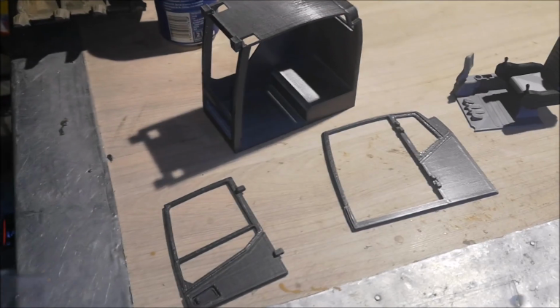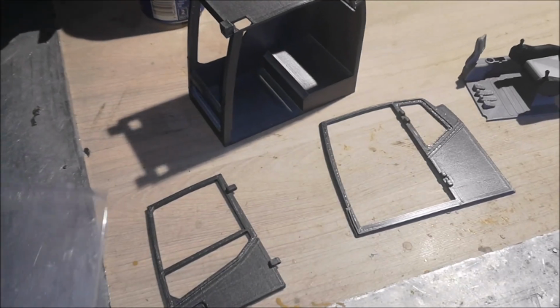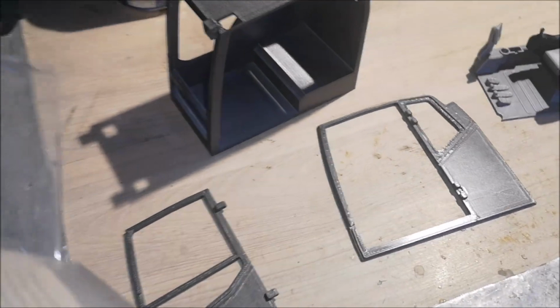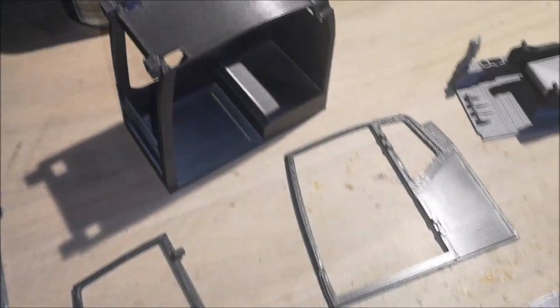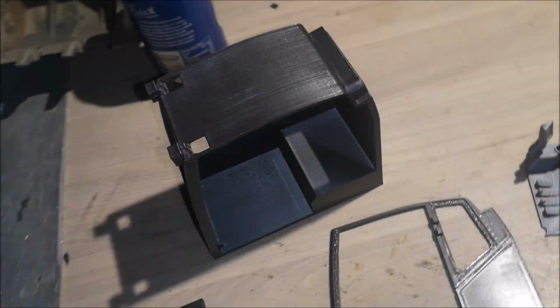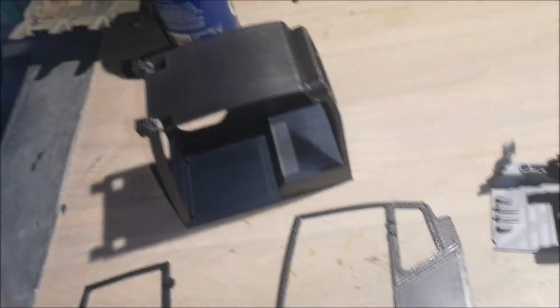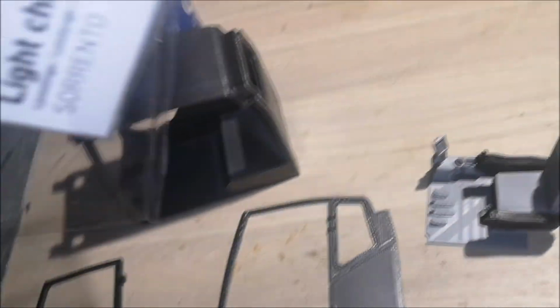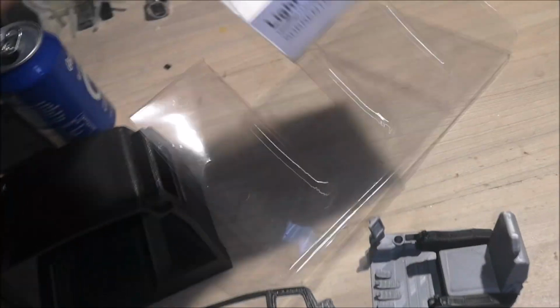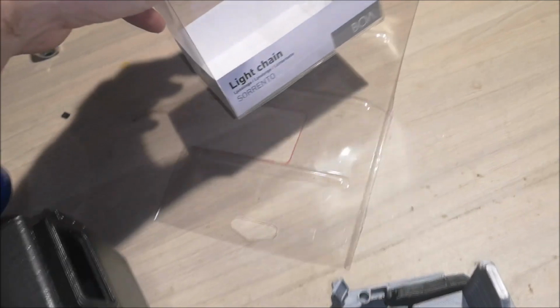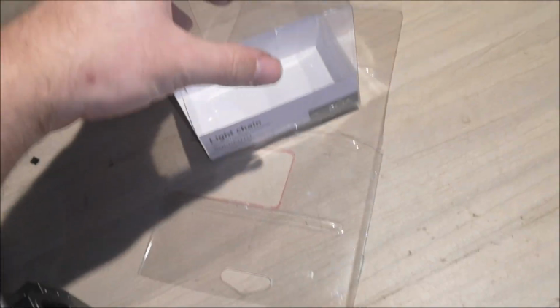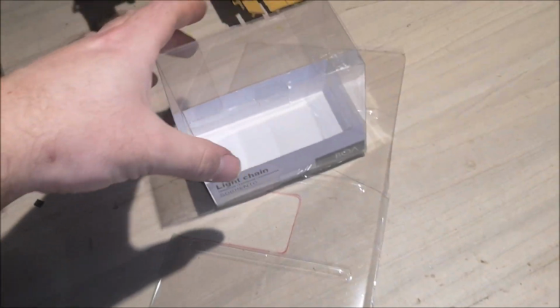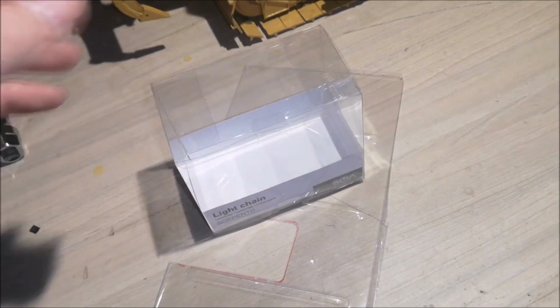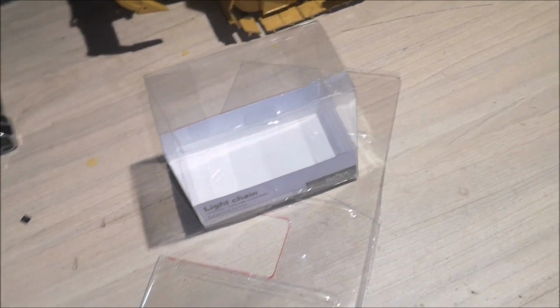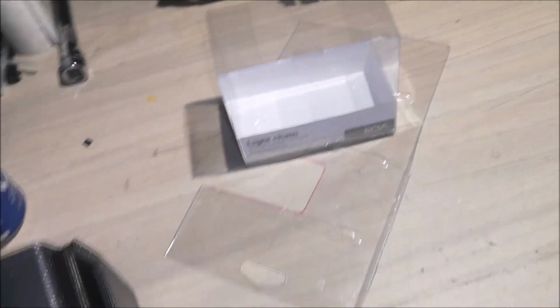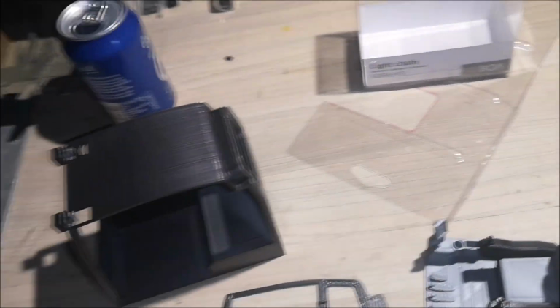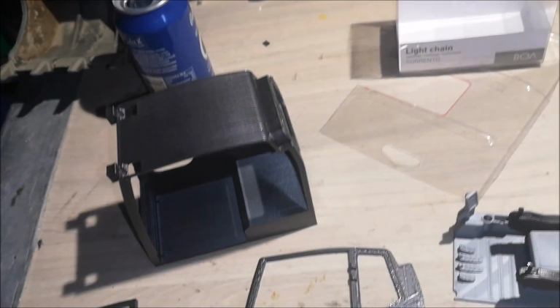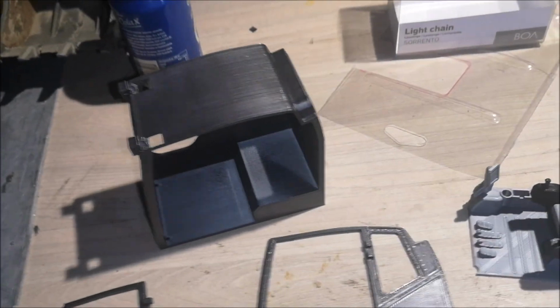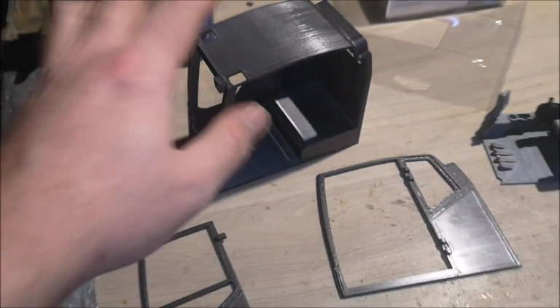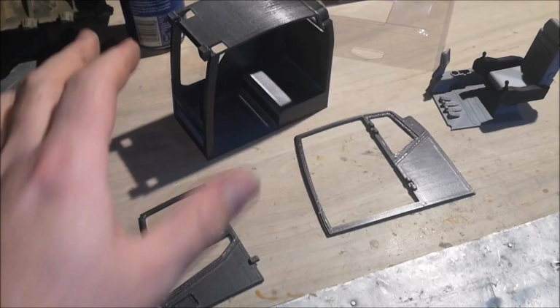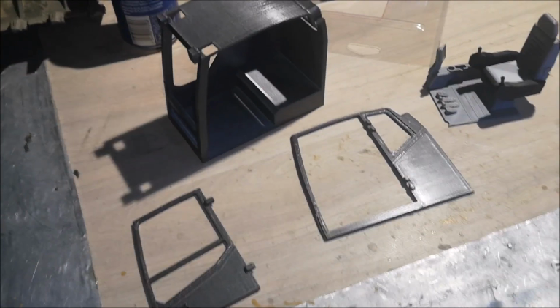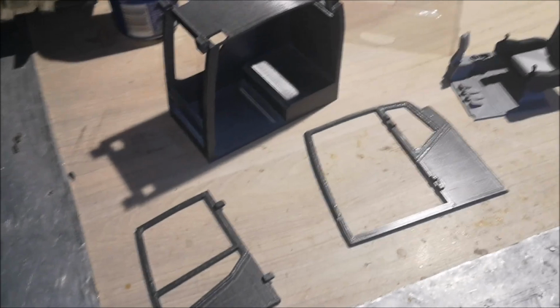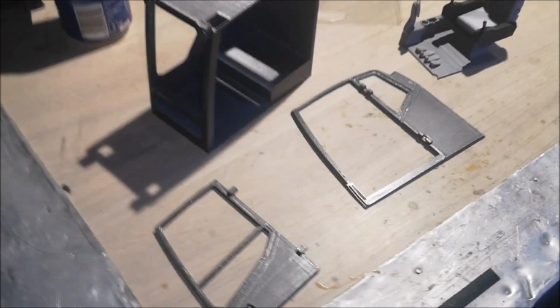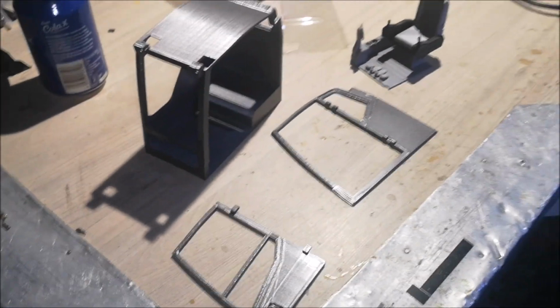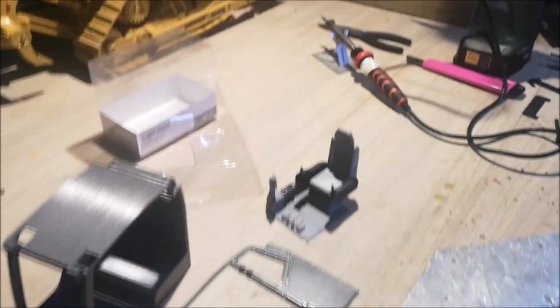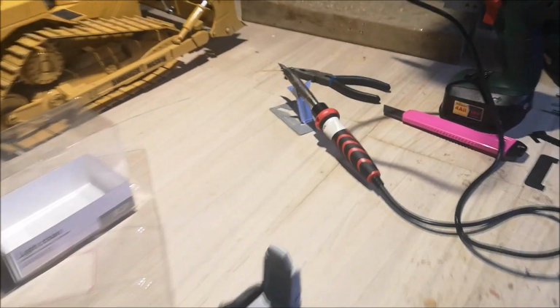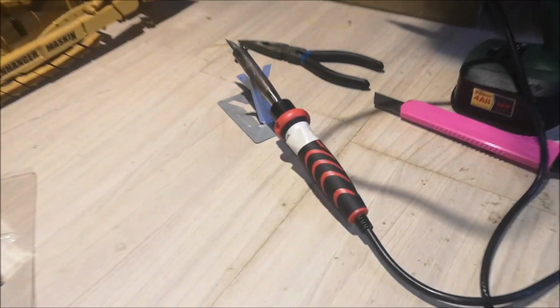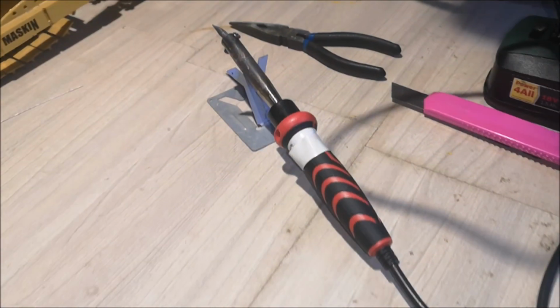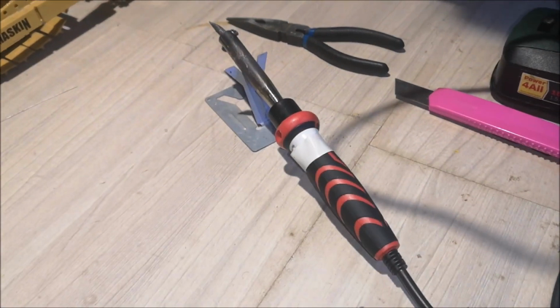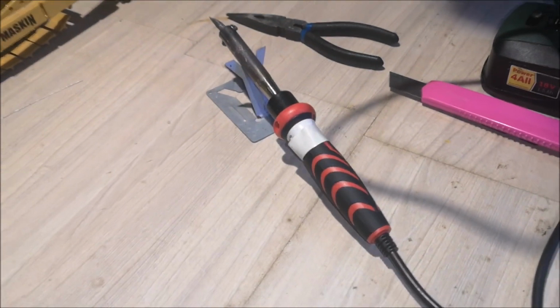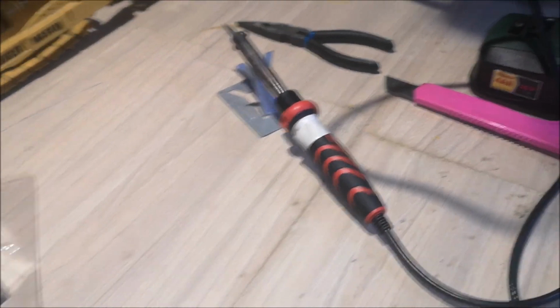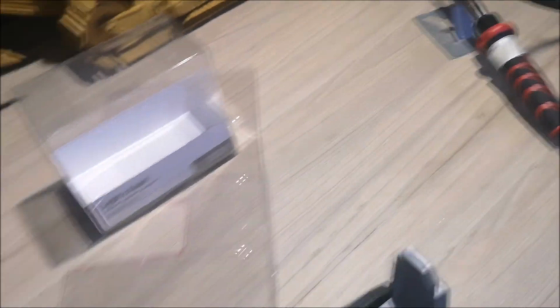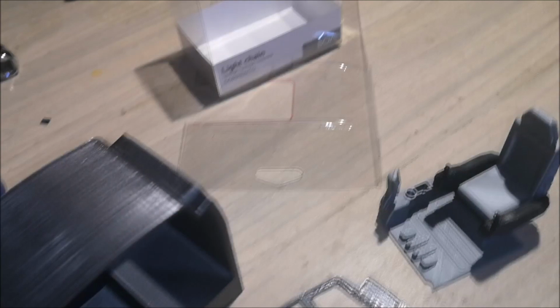Here are the cabin parts painted. I'm going to create some windows and fix them onto the parts now. I use my soldering iron to fix the windows onto the parts.